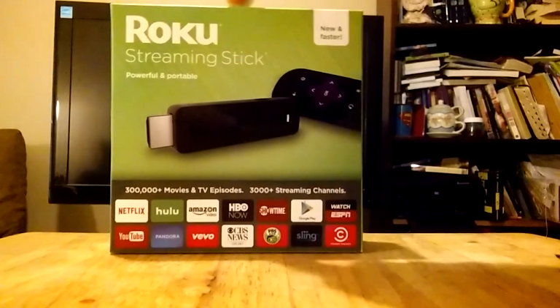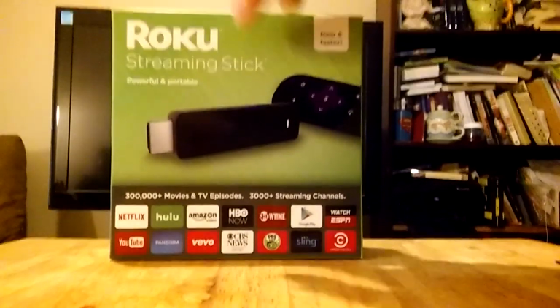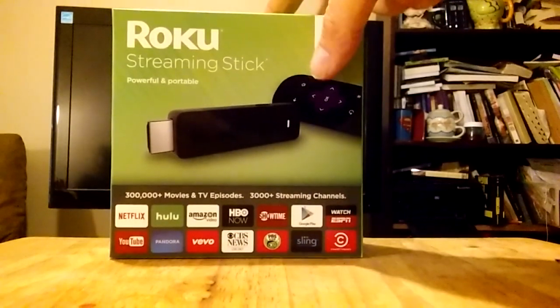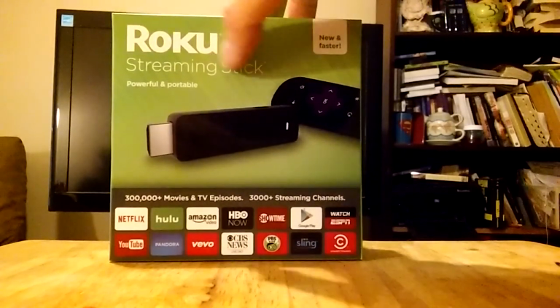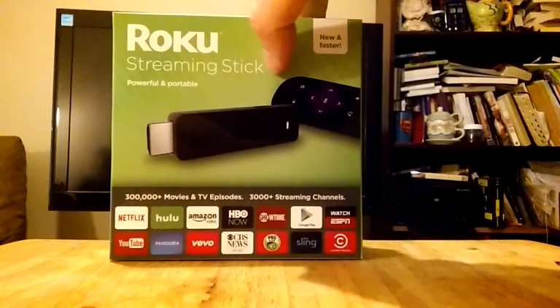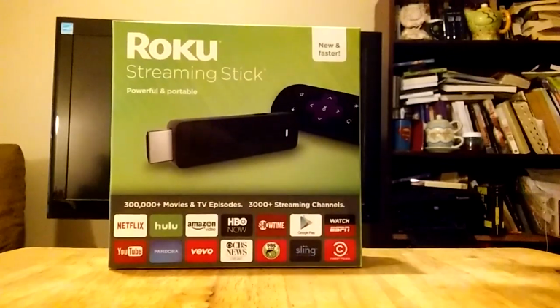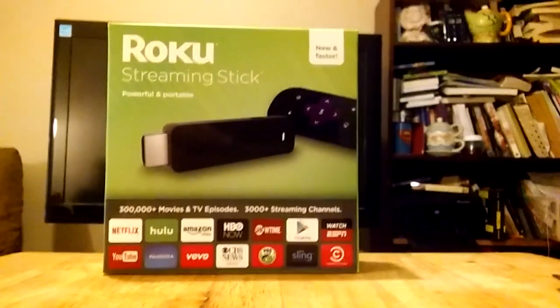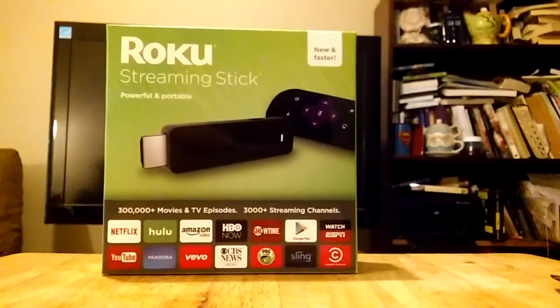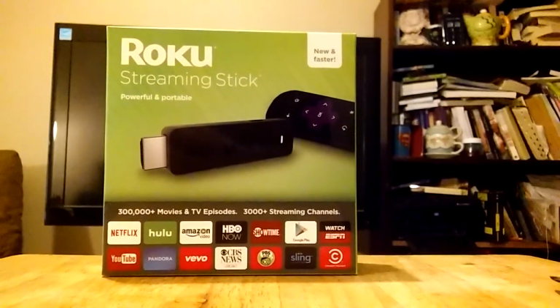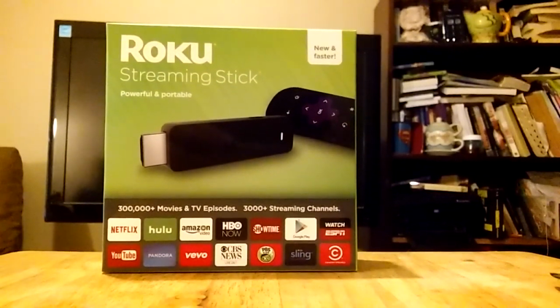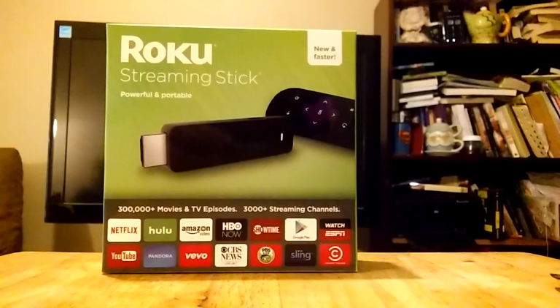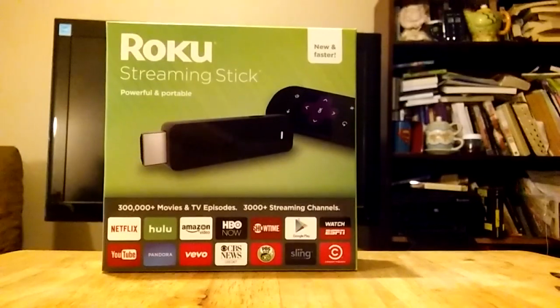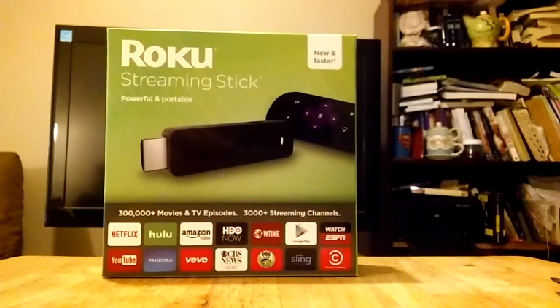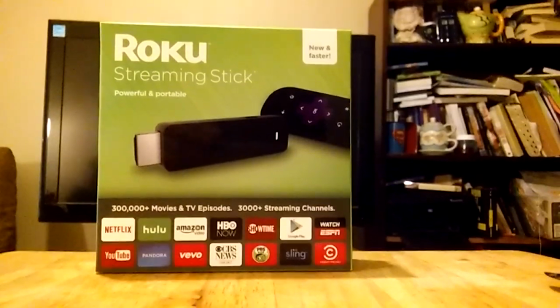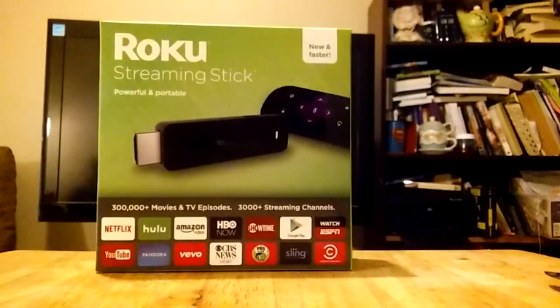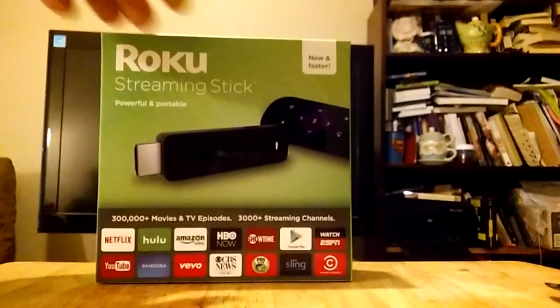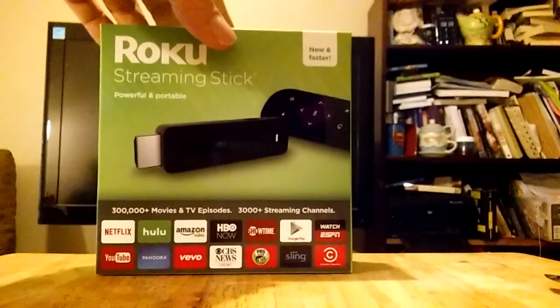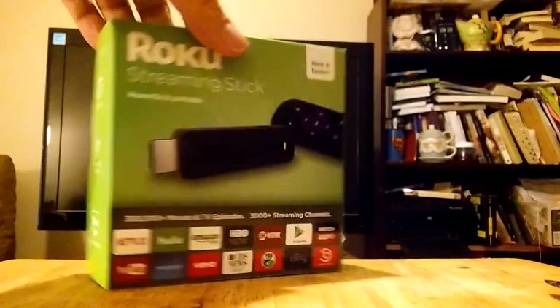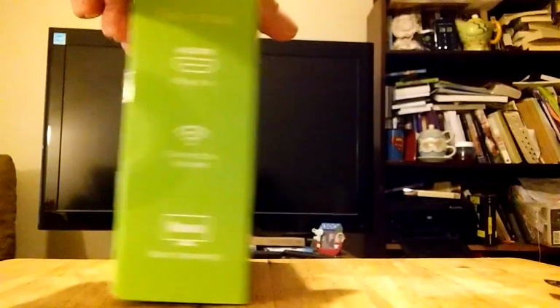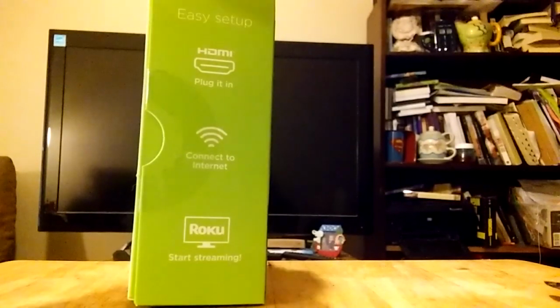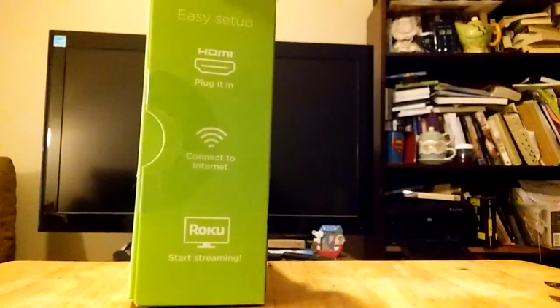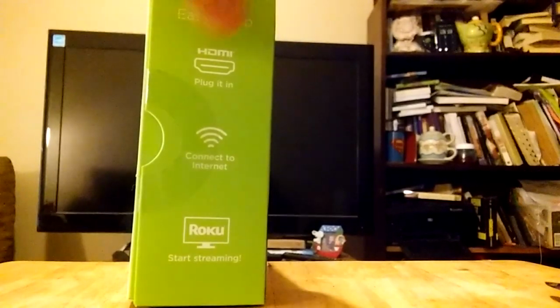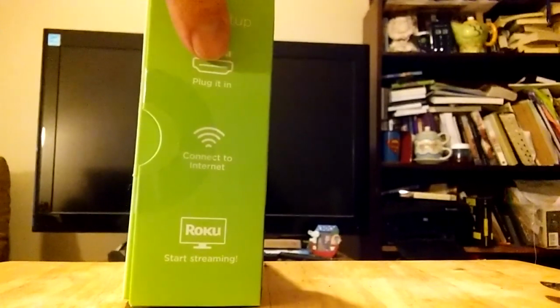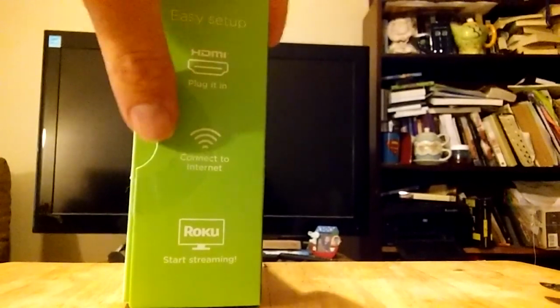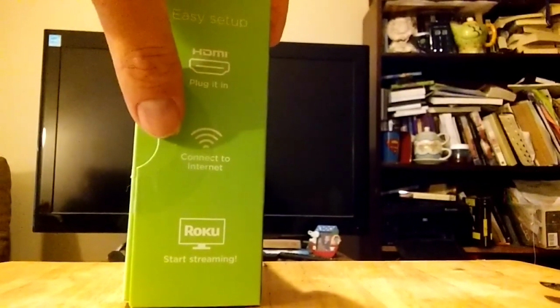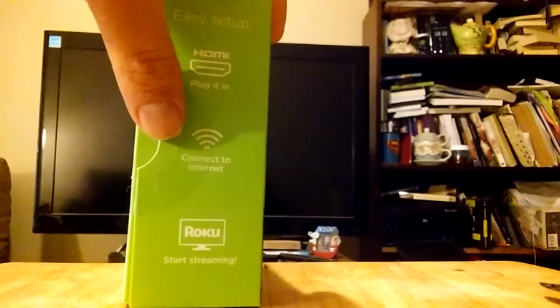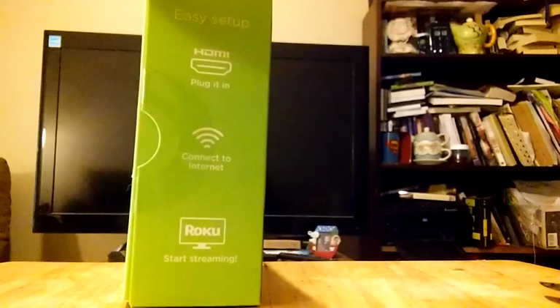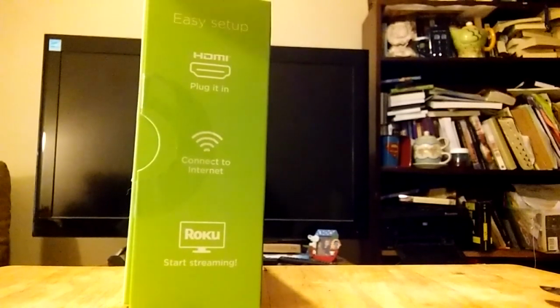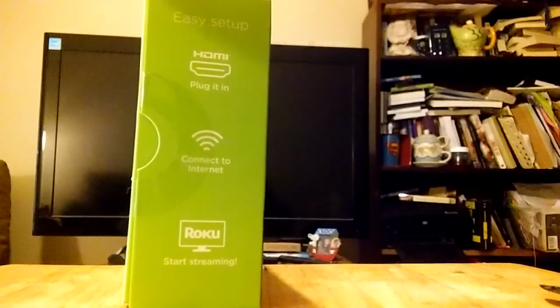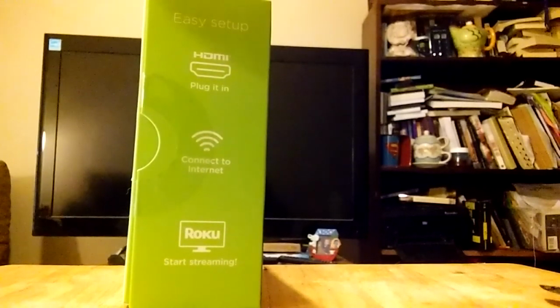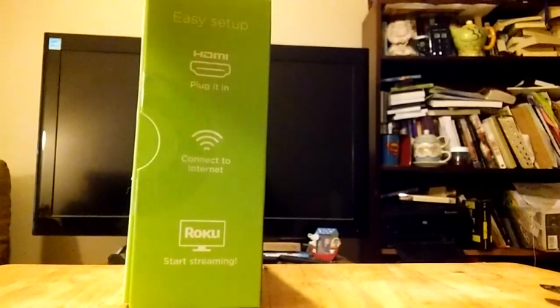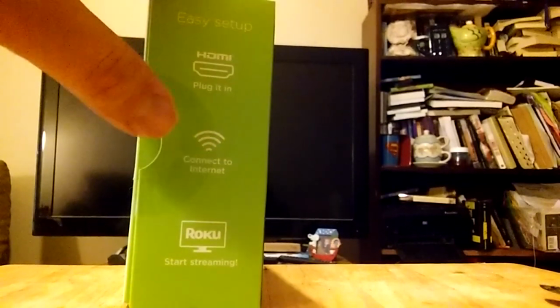What we're looking at here is the new Roku HDMI streaming stick. This is the new quad-core one. It's pretty much like the other one, except it's faster.